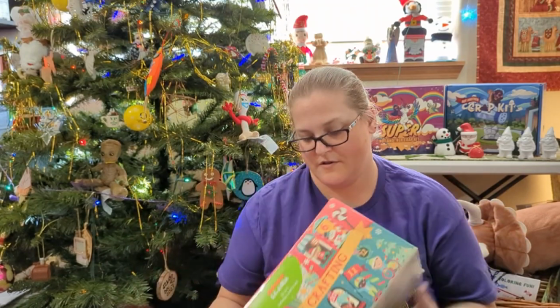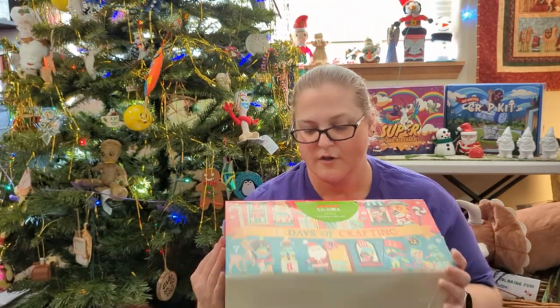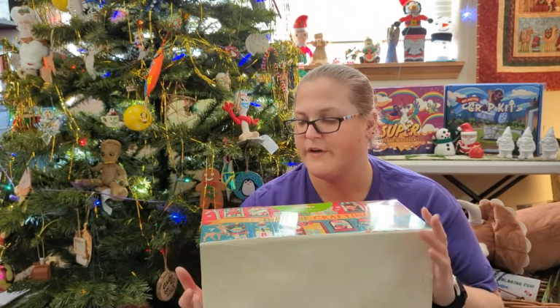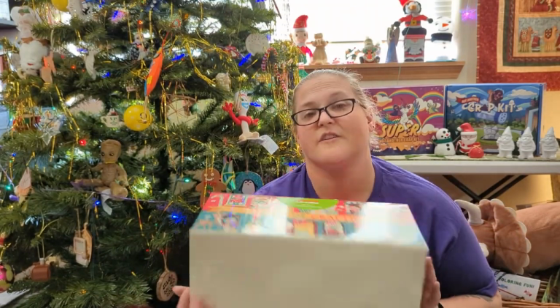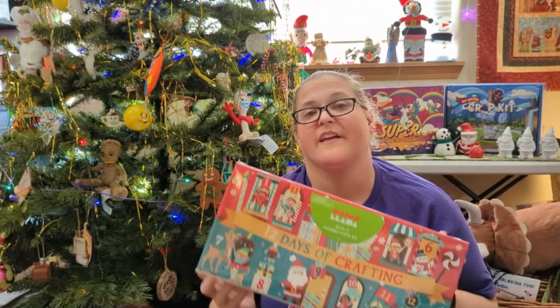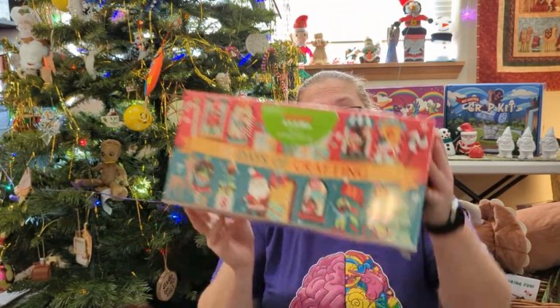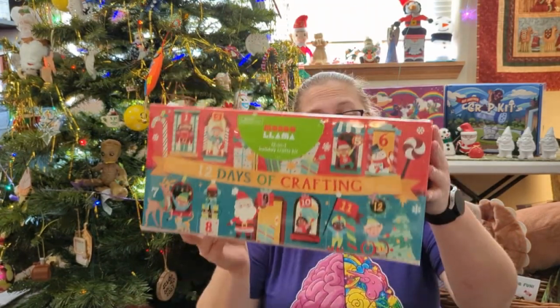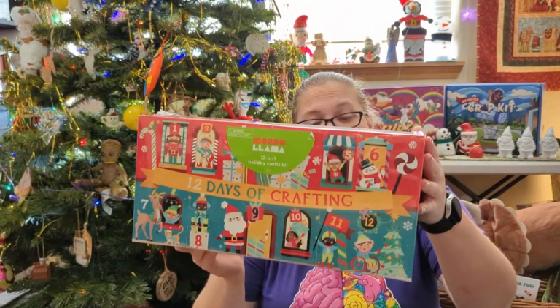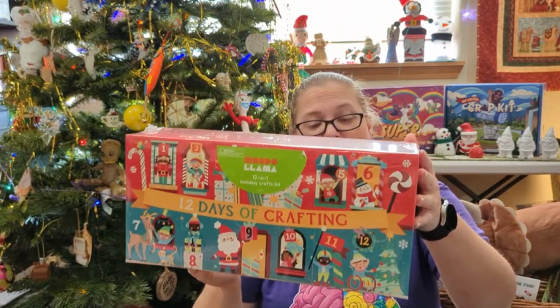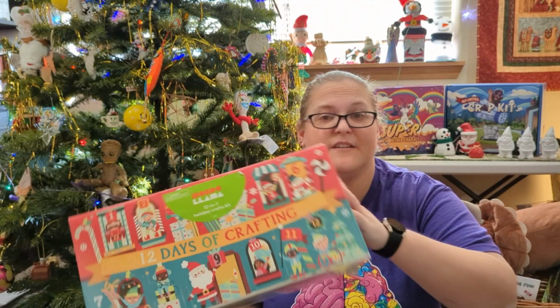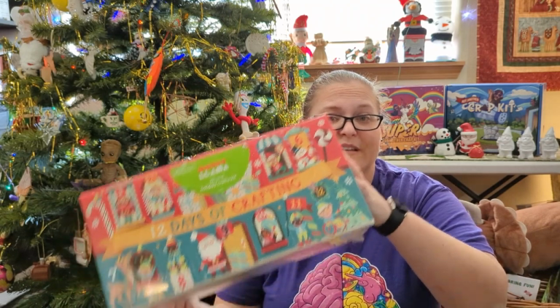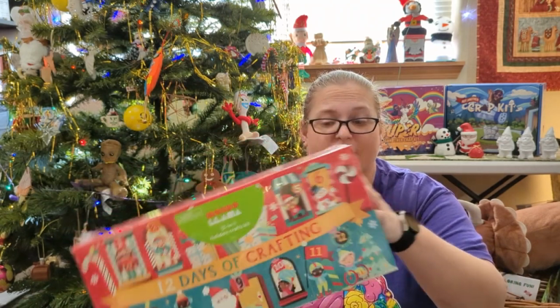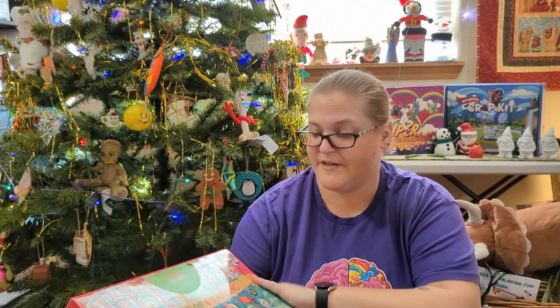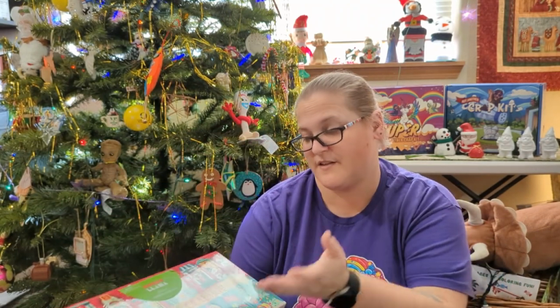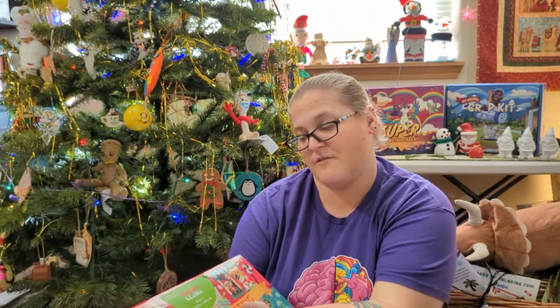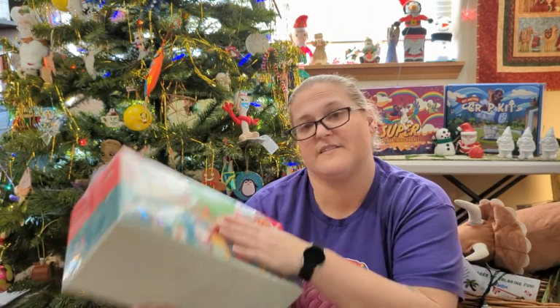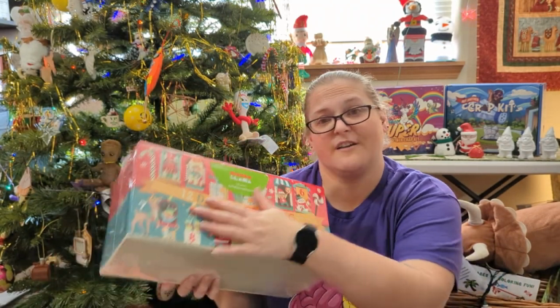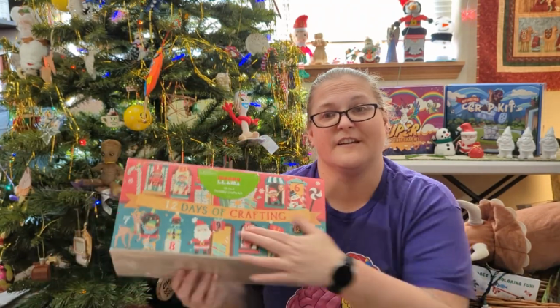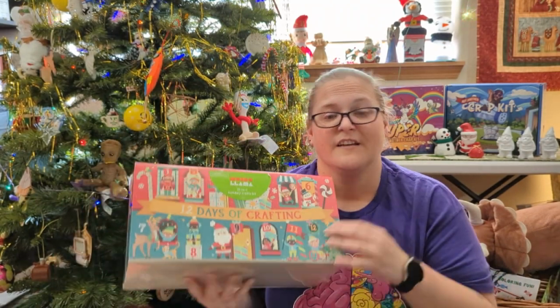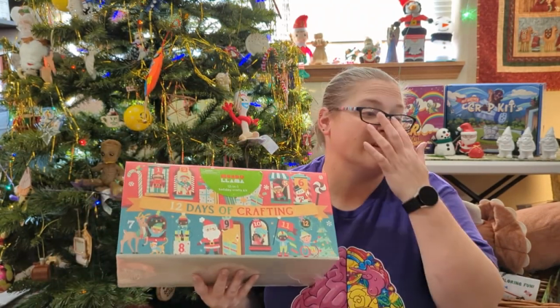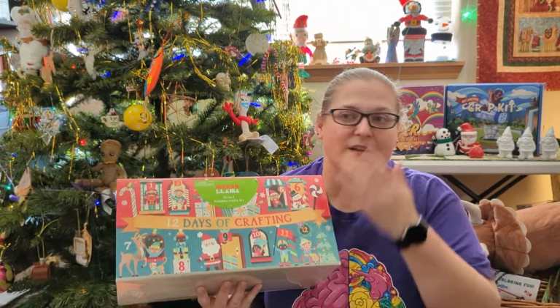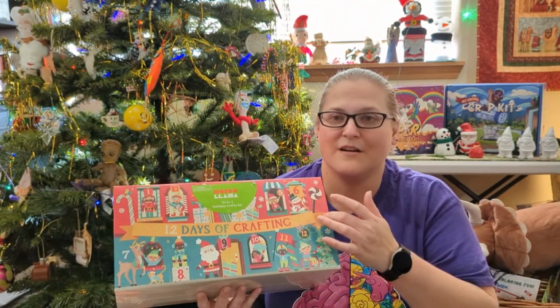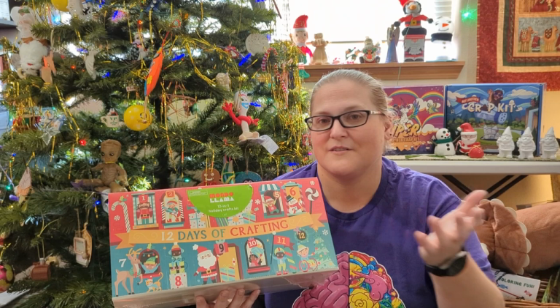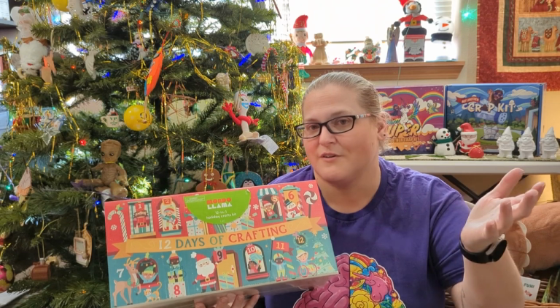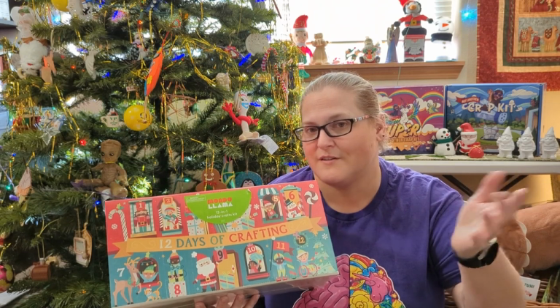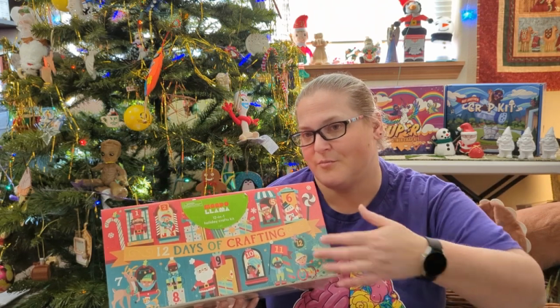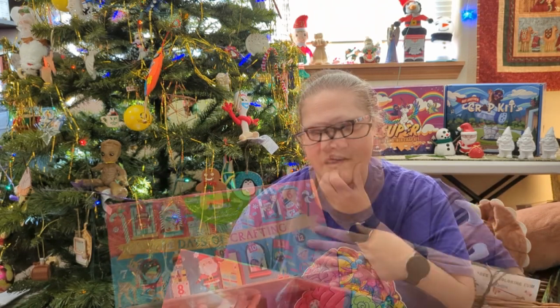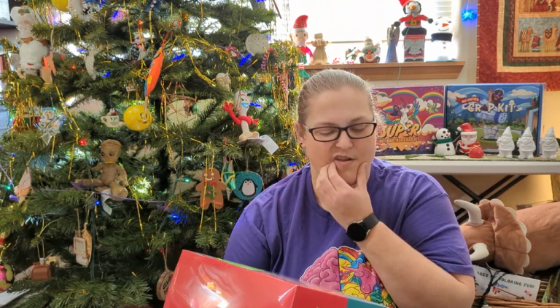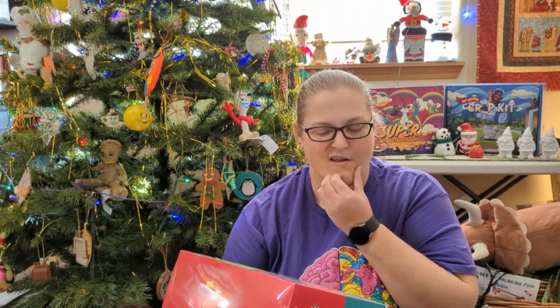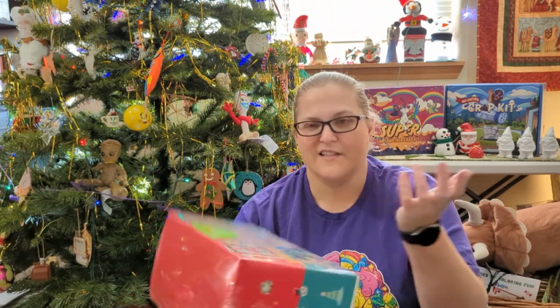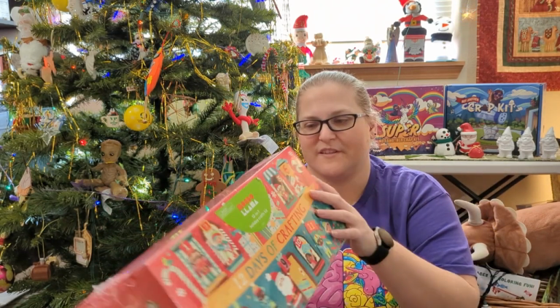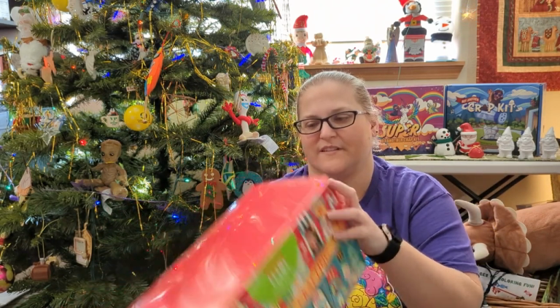We're going to start by opening this and doing the crafts, because 12 days of crafting sounds fun. I want to know if this is worth it for you to buy, so let's open this thing and see.